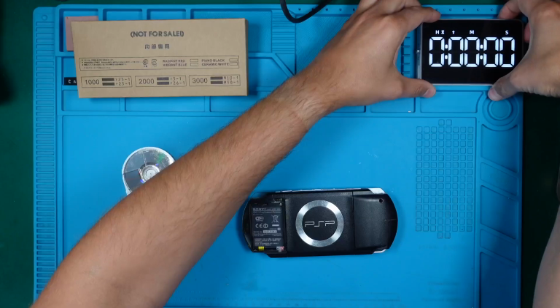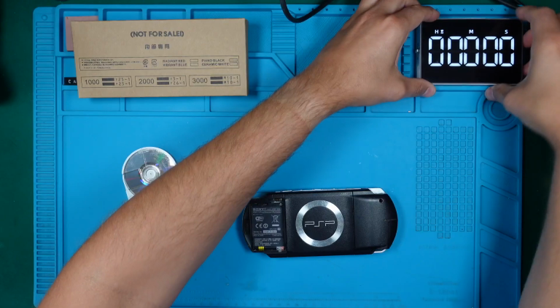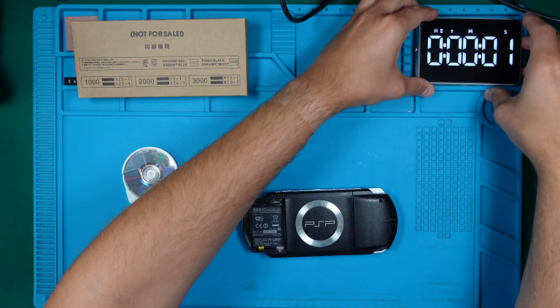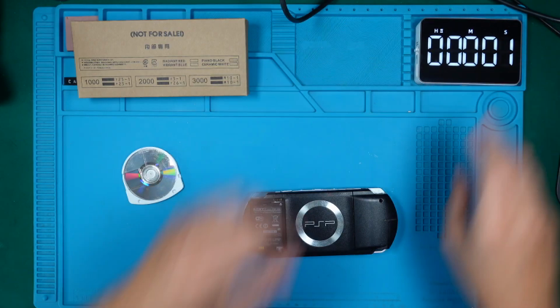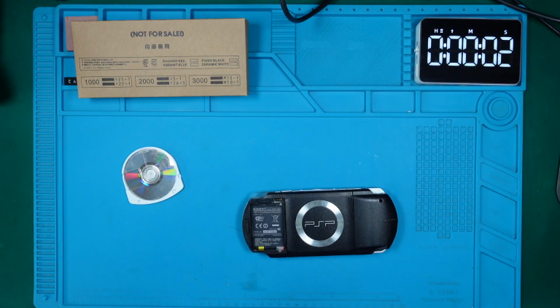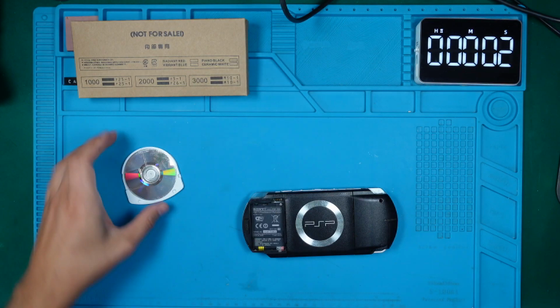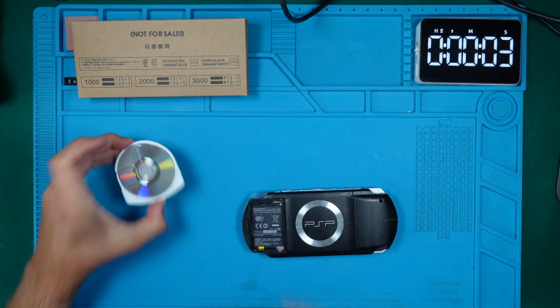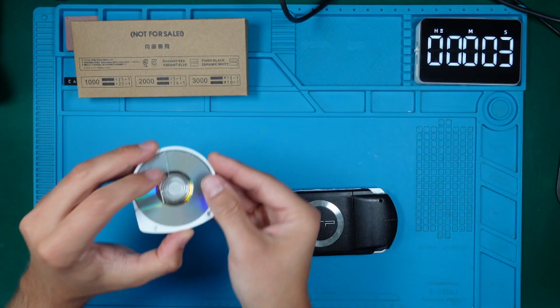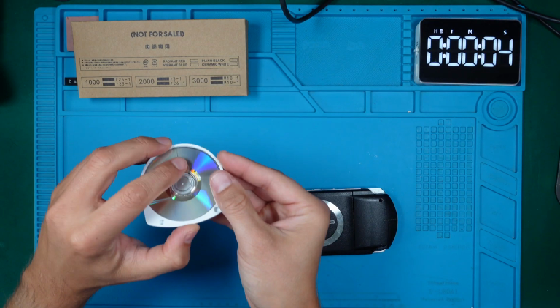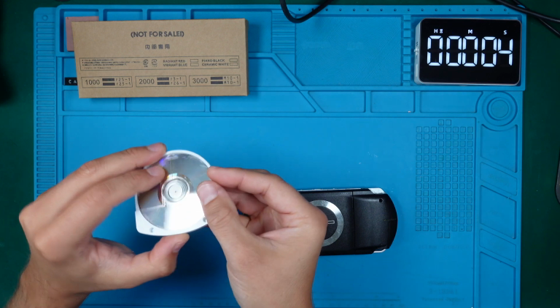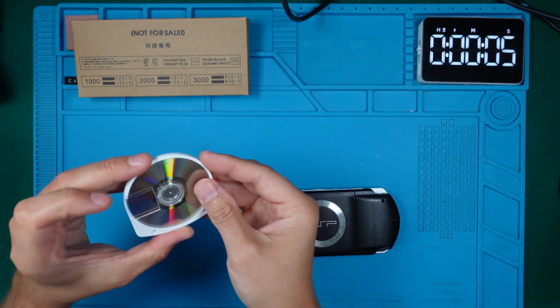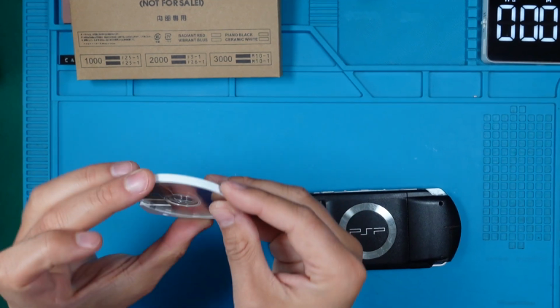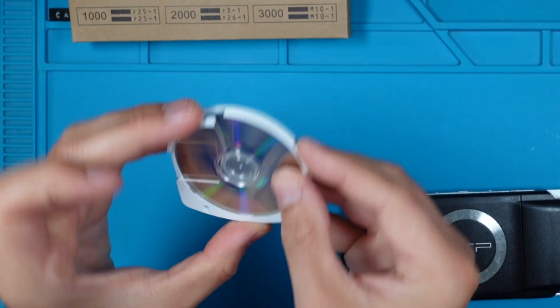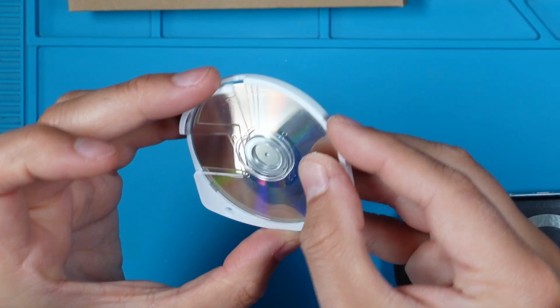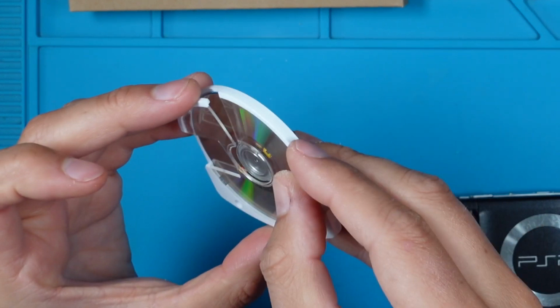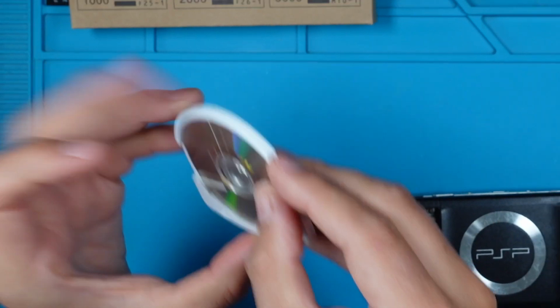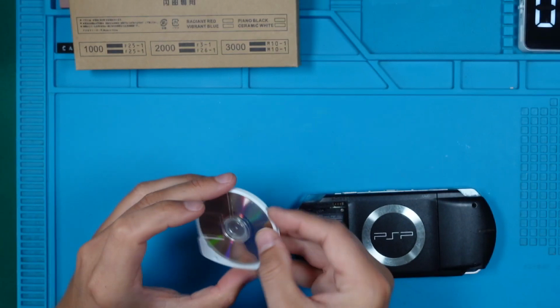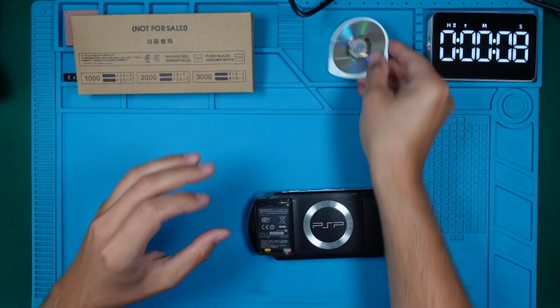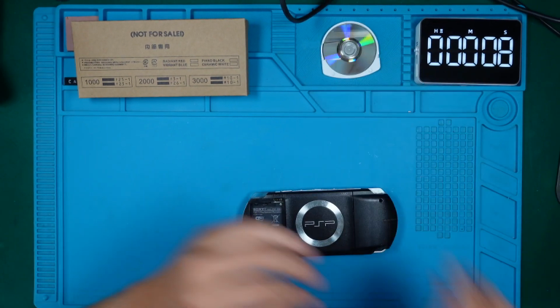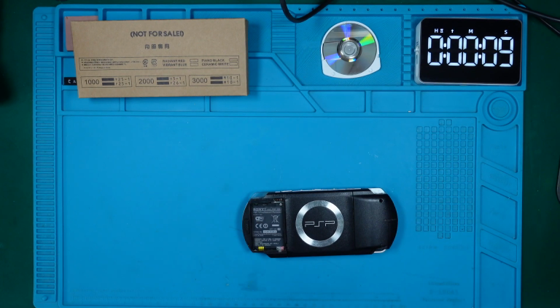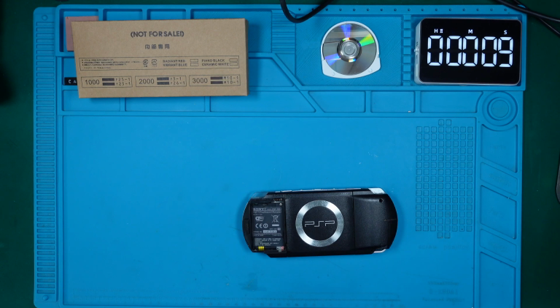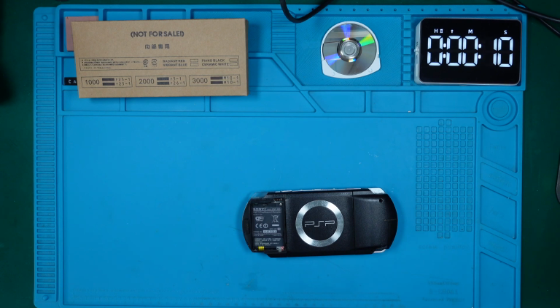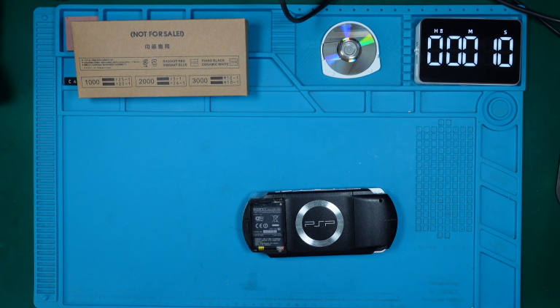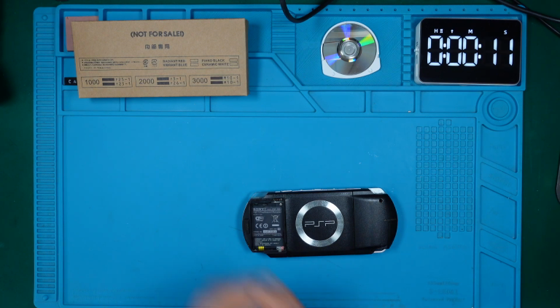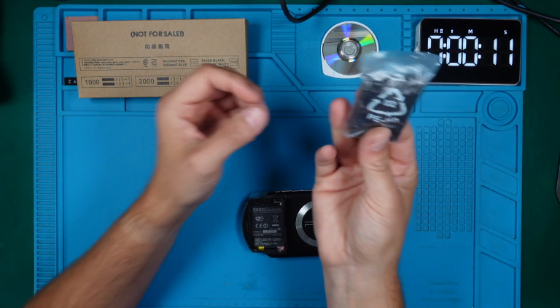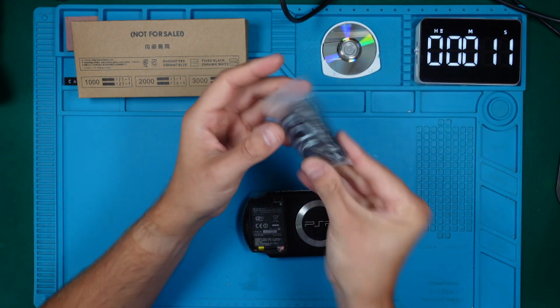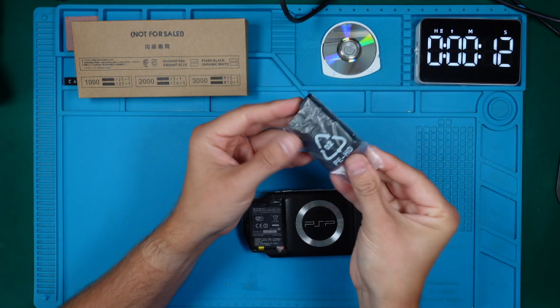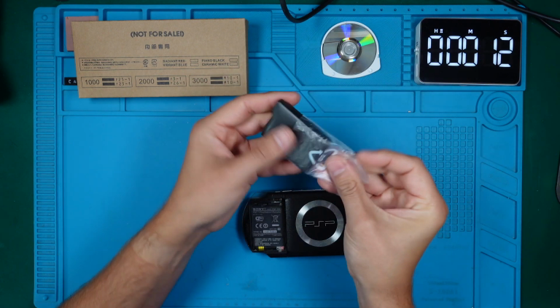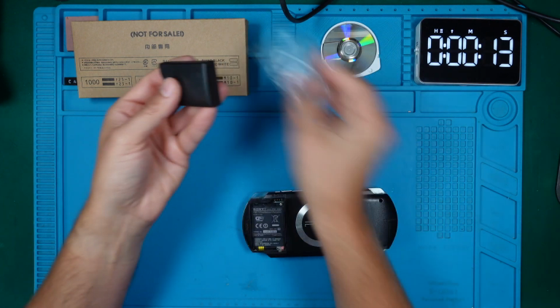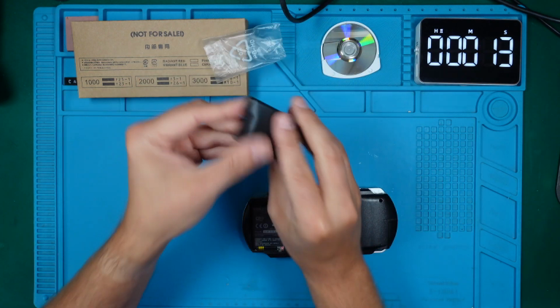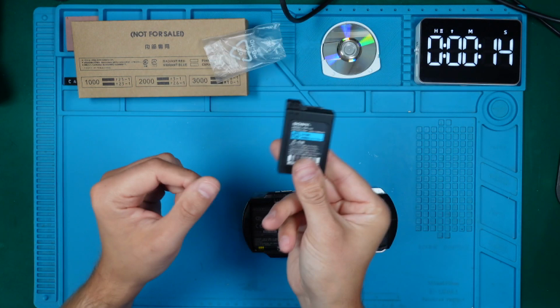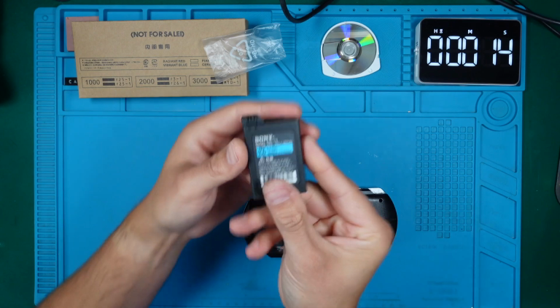Let me start a timer to better understand how long this process will take. By the way, this game was included but it is damaged as well — we will check it out later in the process. I bought a replacement battery. Let's see if it works with the new battery.